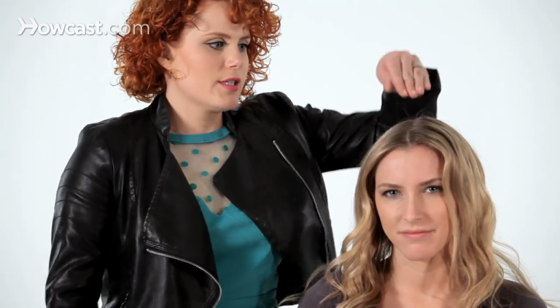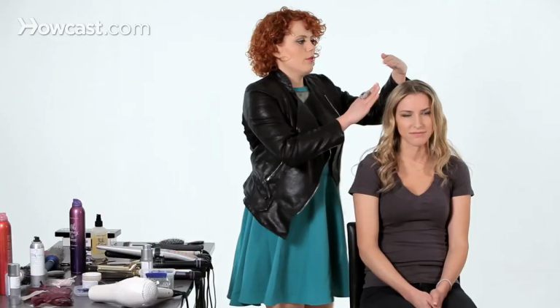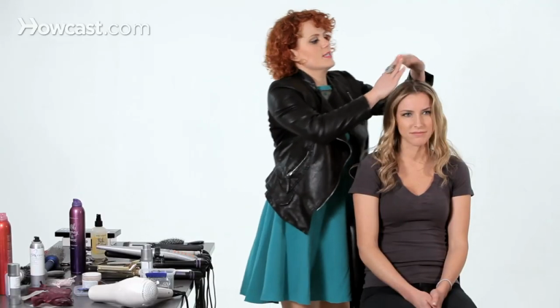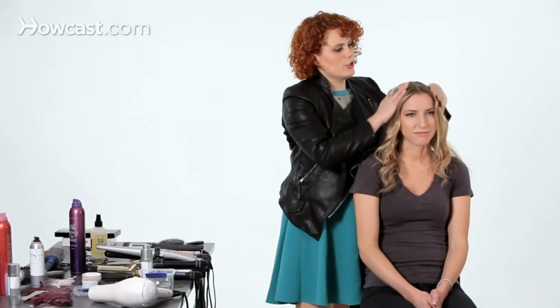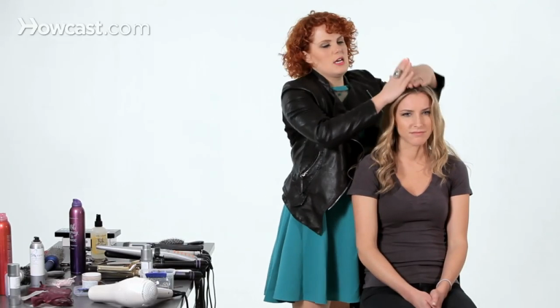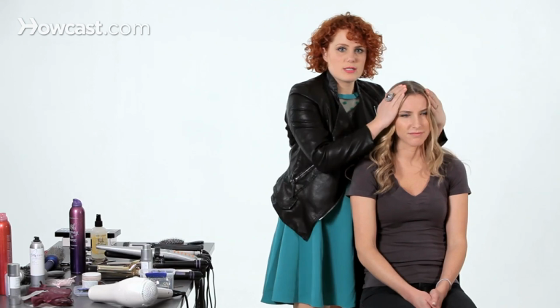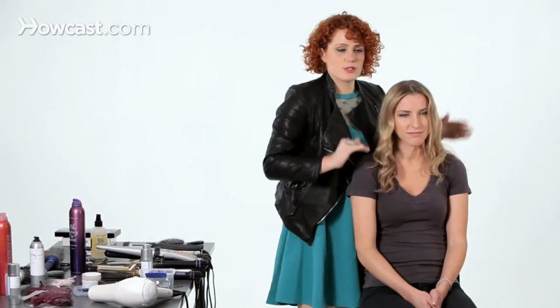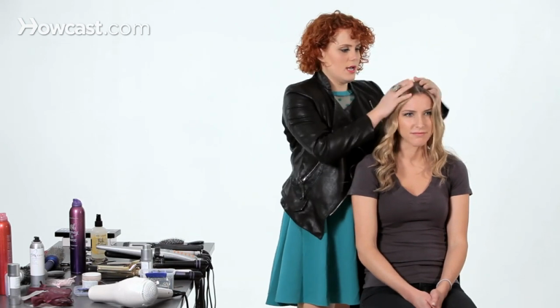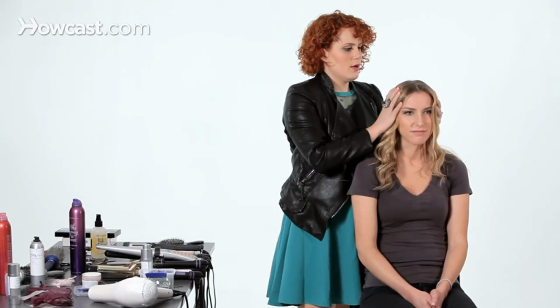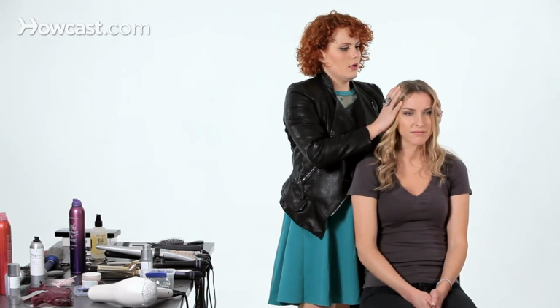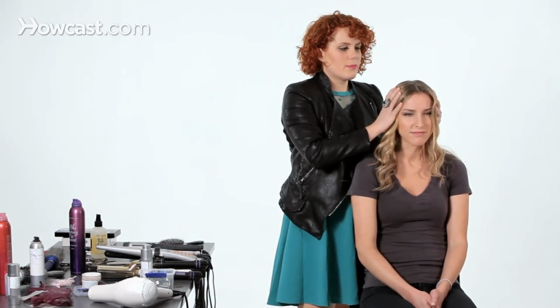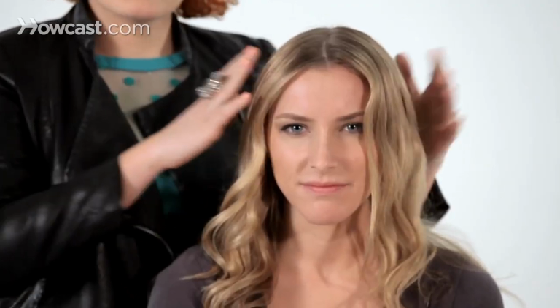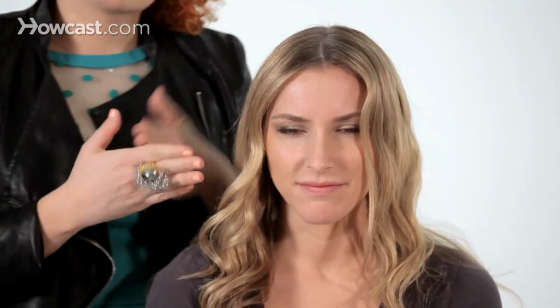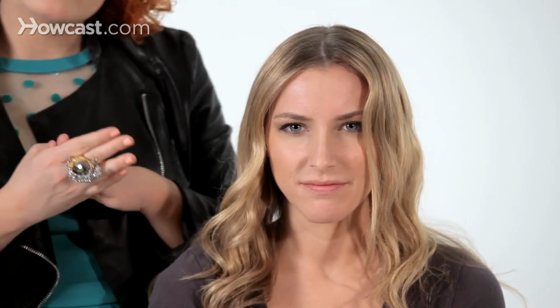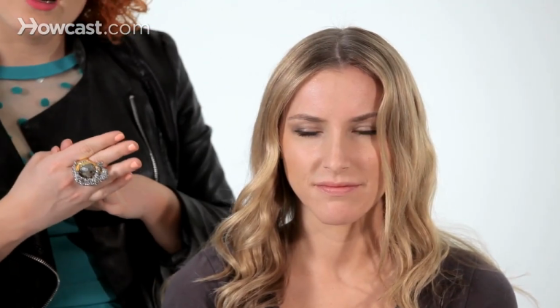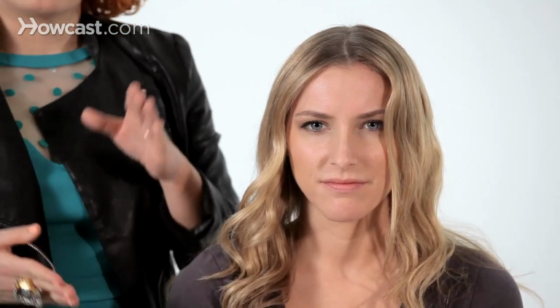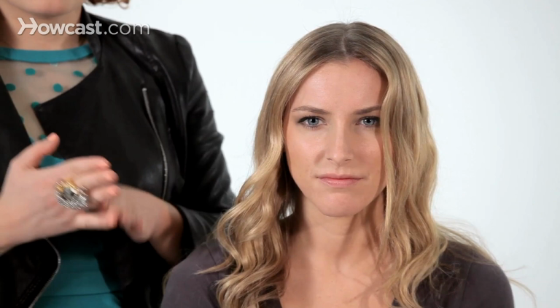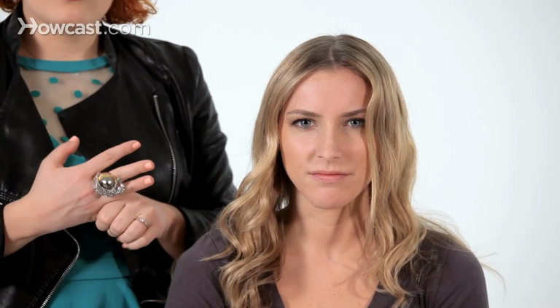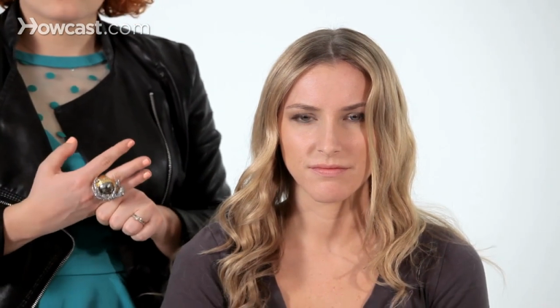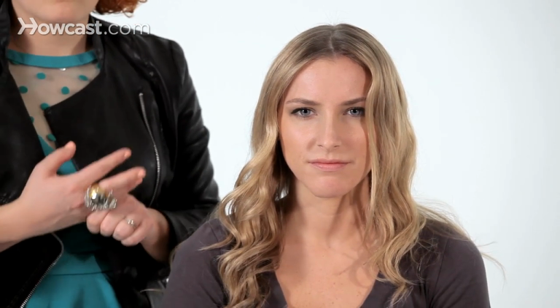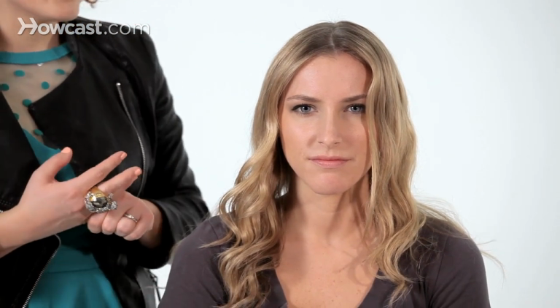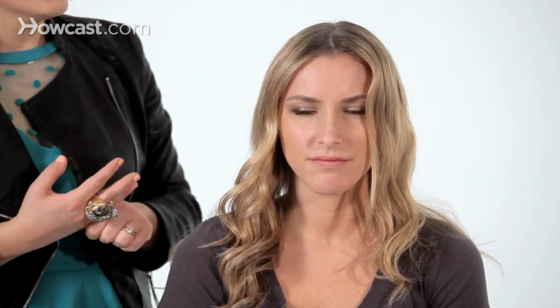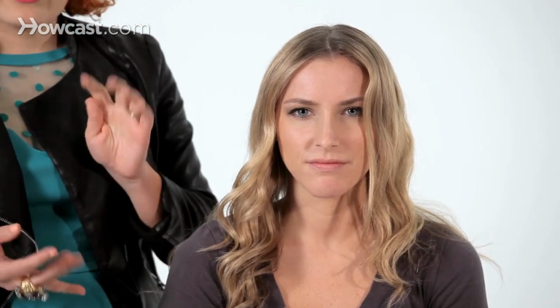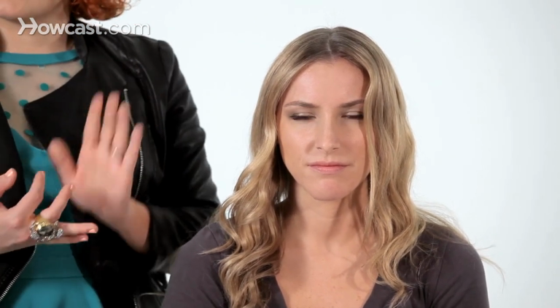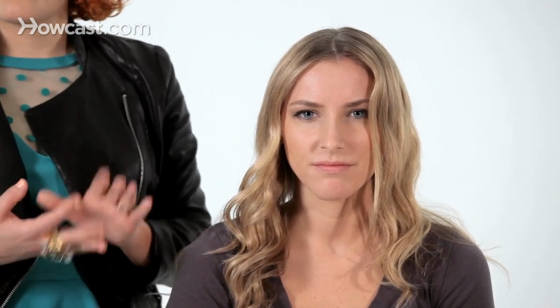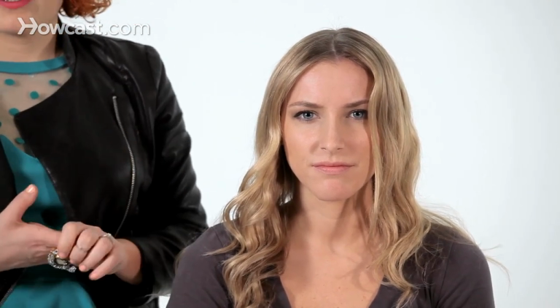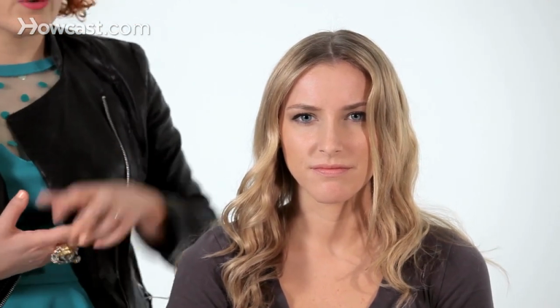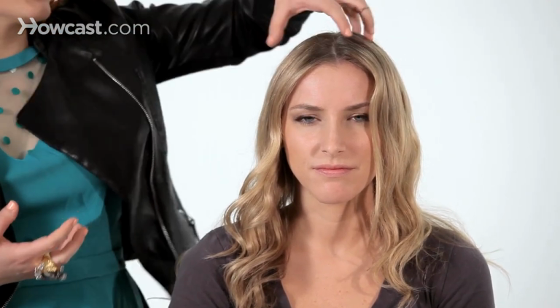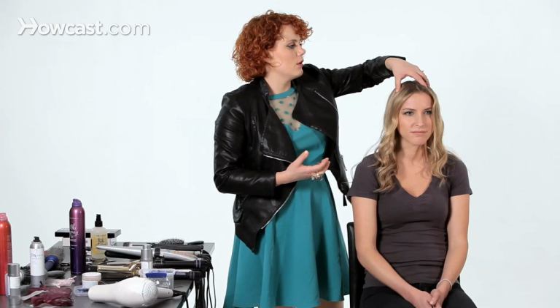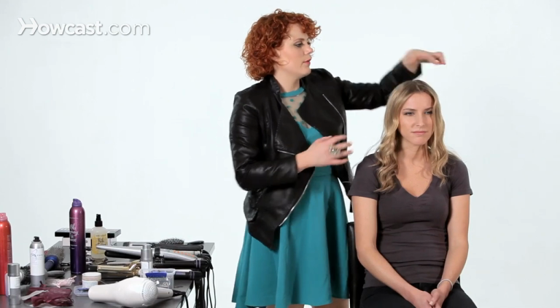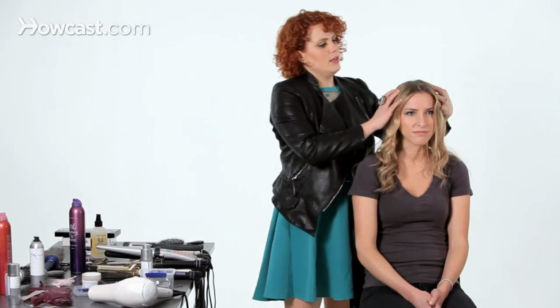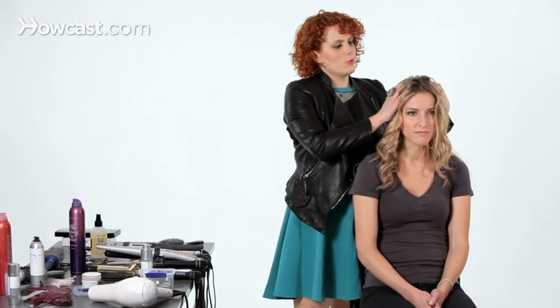The worst thing you can do is just have super slick straight hair. If you naturally have straight hair, I would start to add a little bit of a curl or a wave to it — even invest in some hot rollers or velcro rollers — just to give you a little bit of lift at the root.